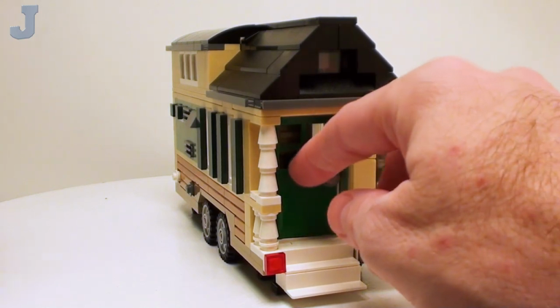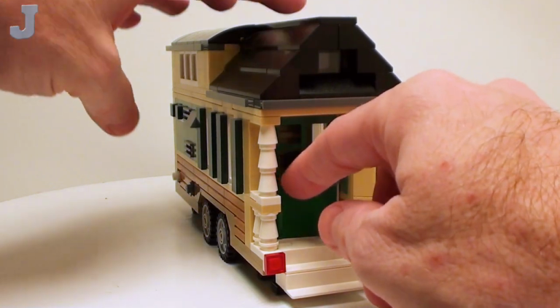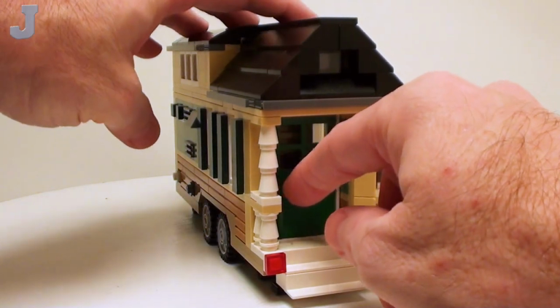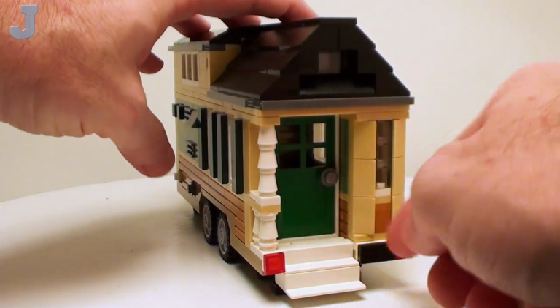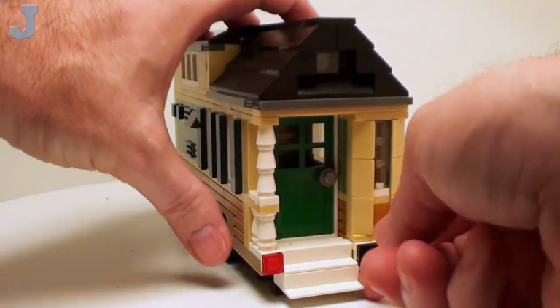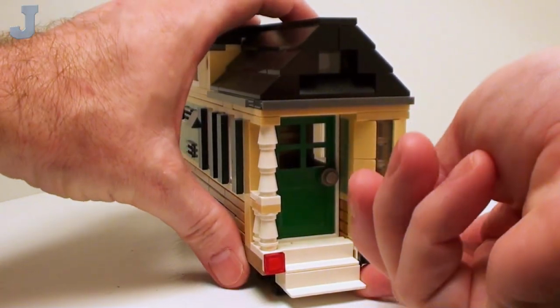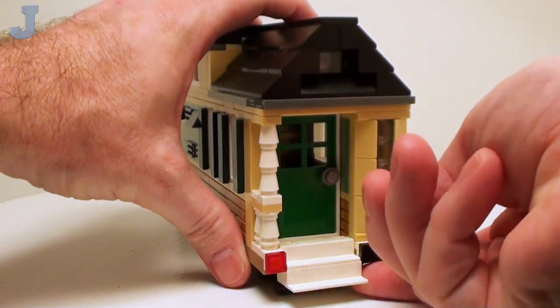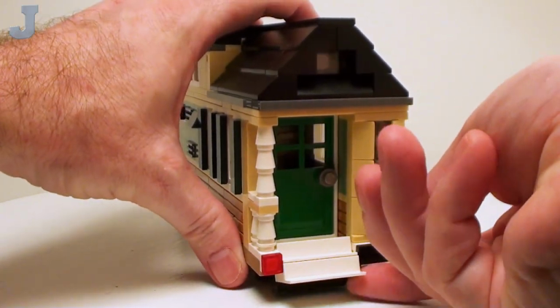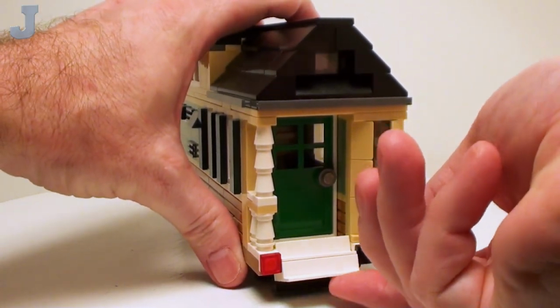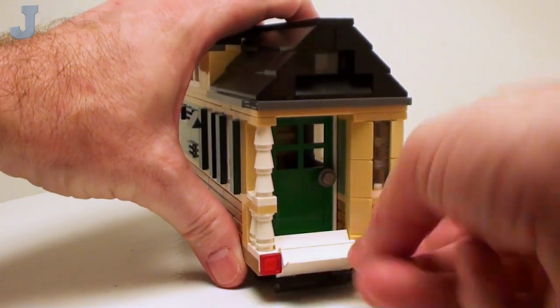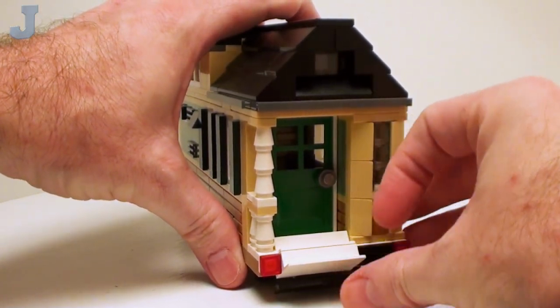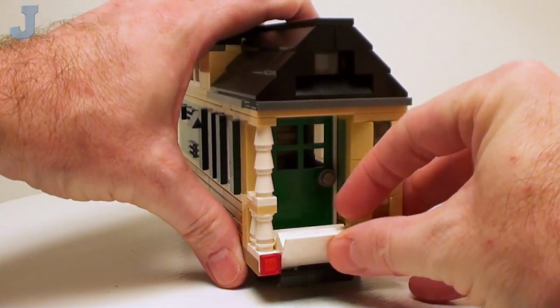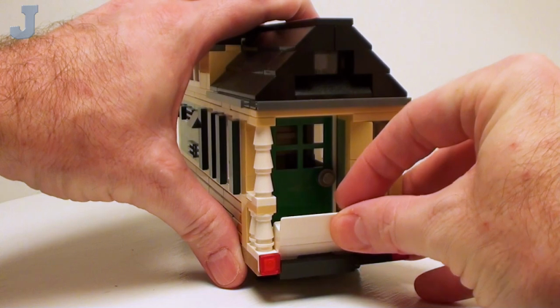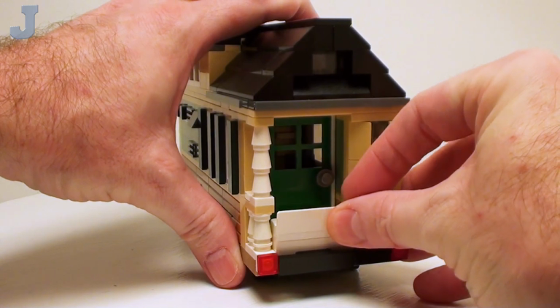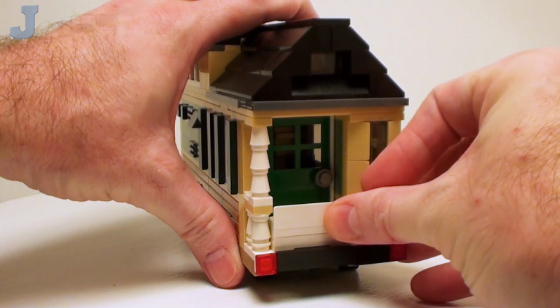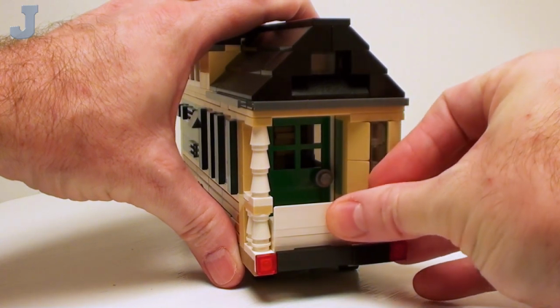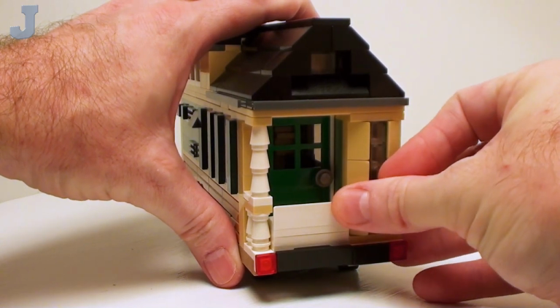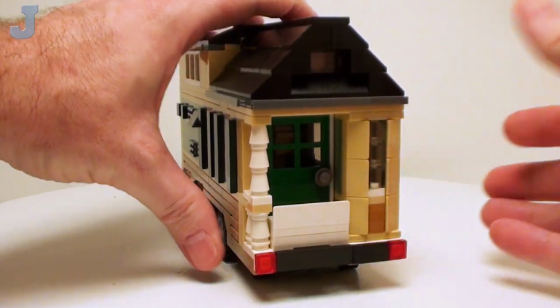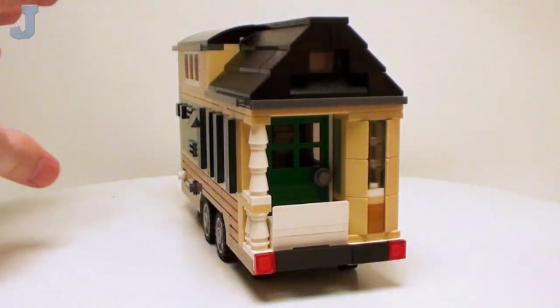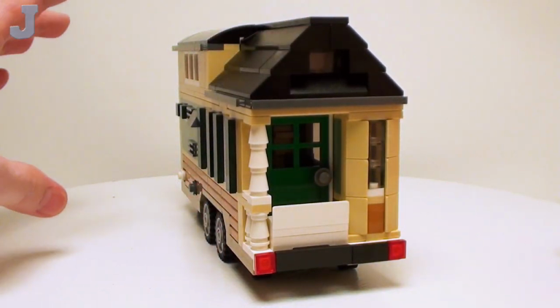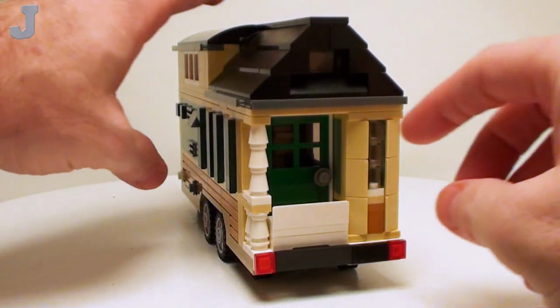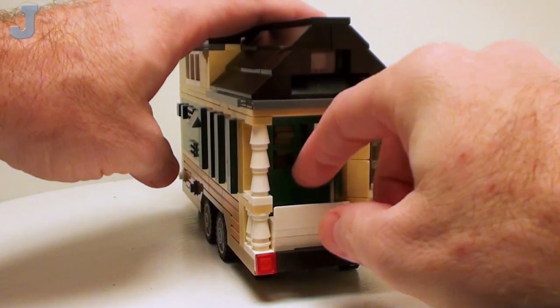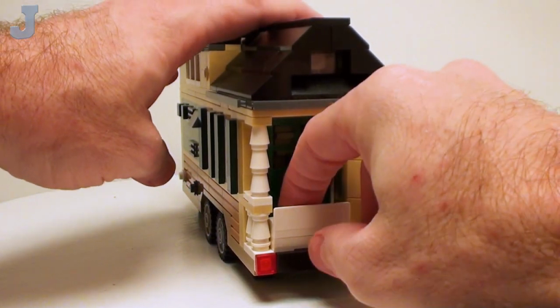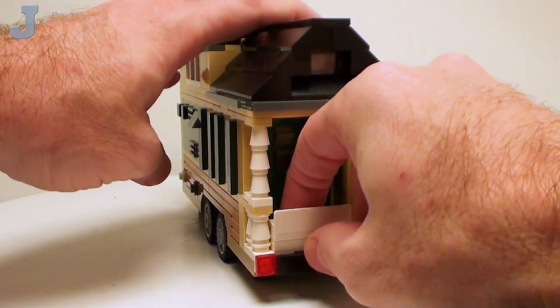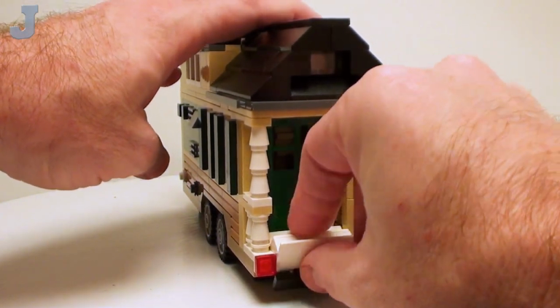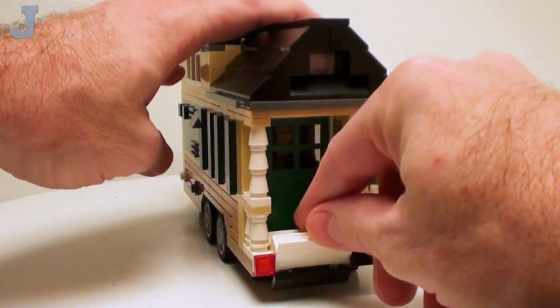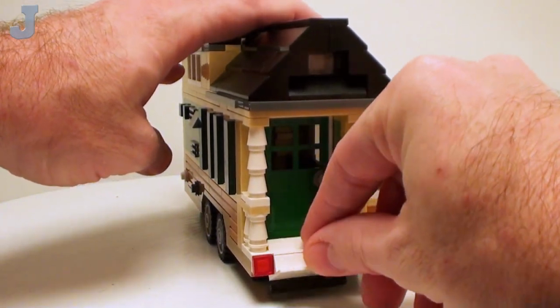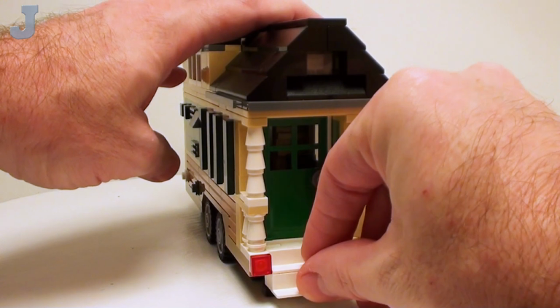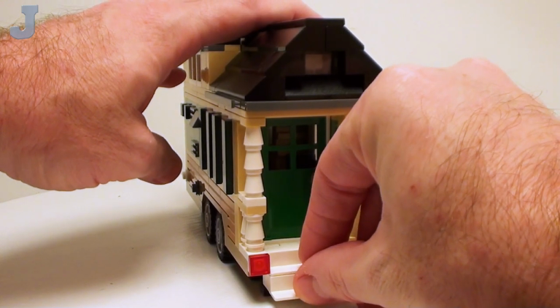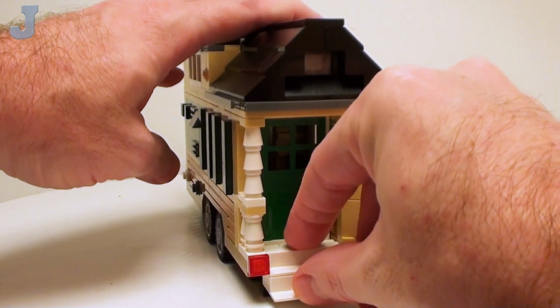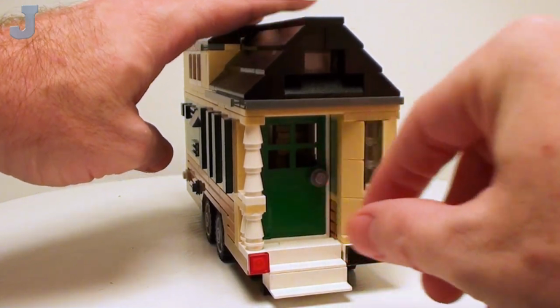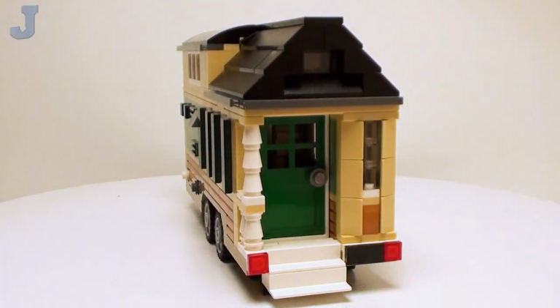The stairs do retract — these do fold up. Pretty cool; that took a while to figure out, but I managed to get those to work.